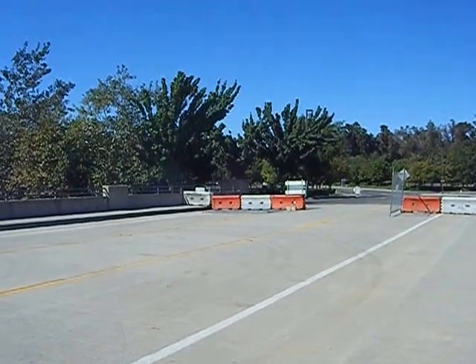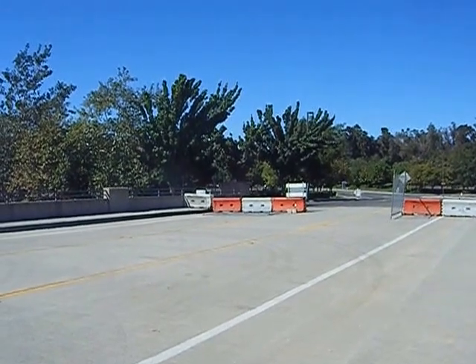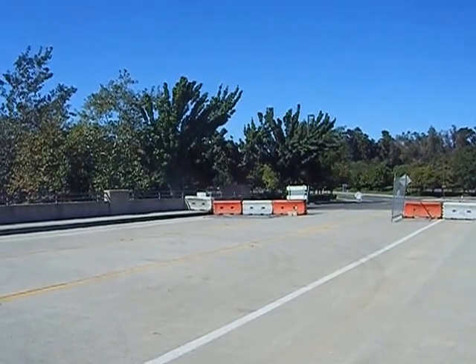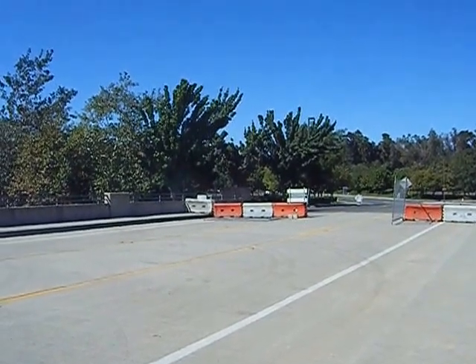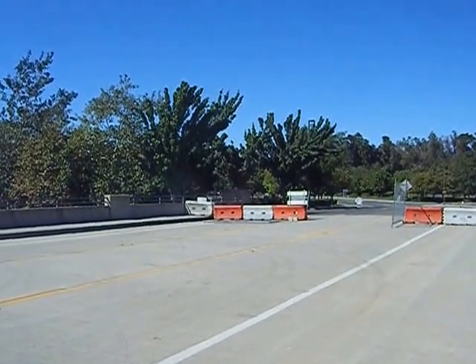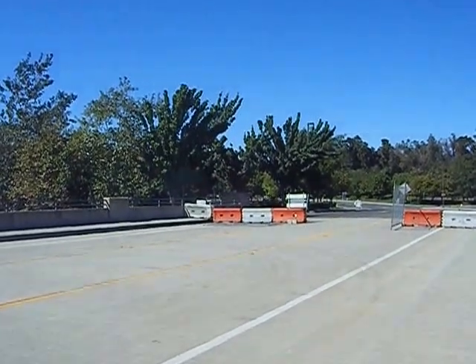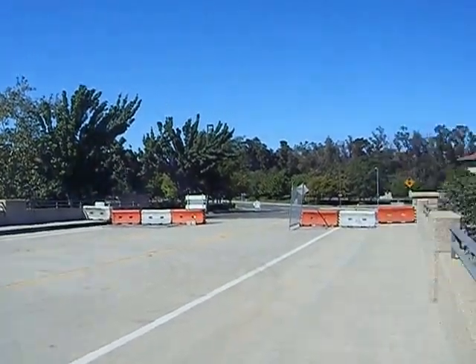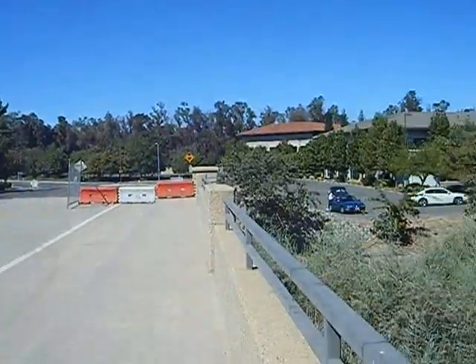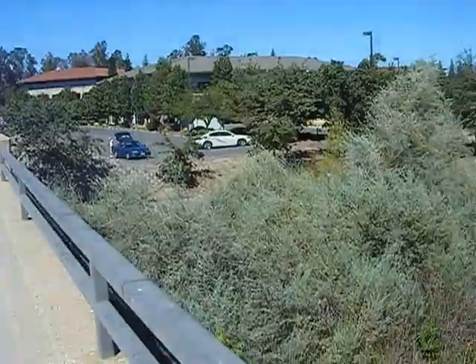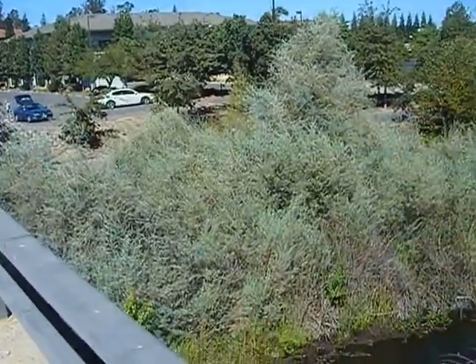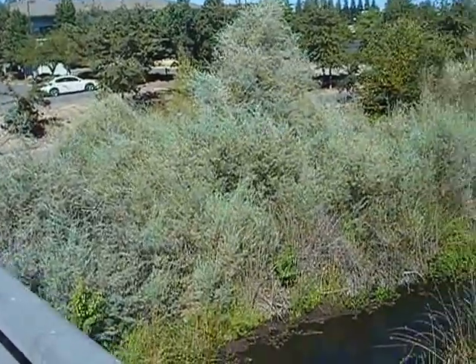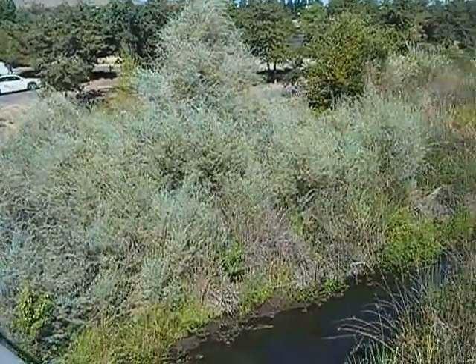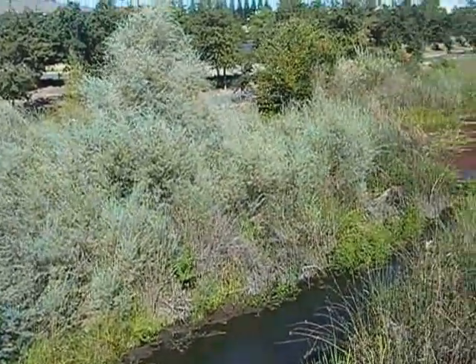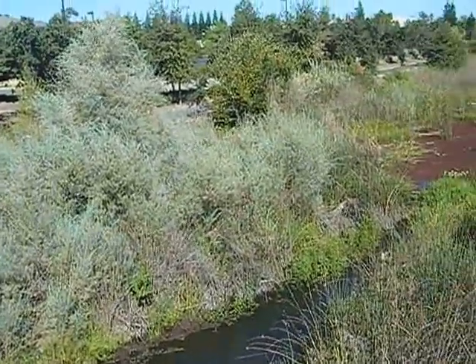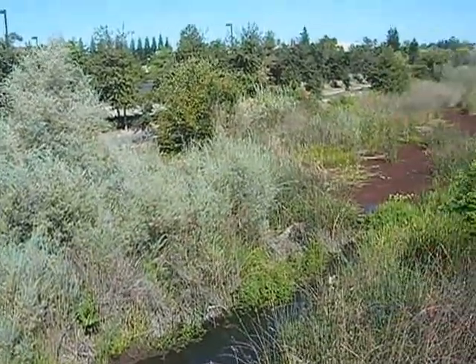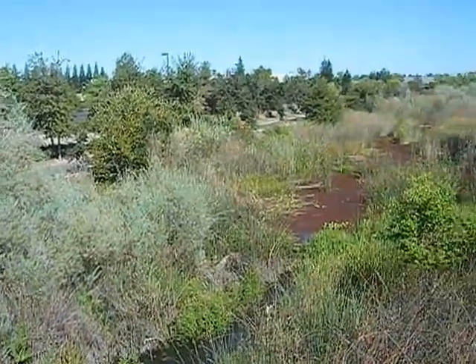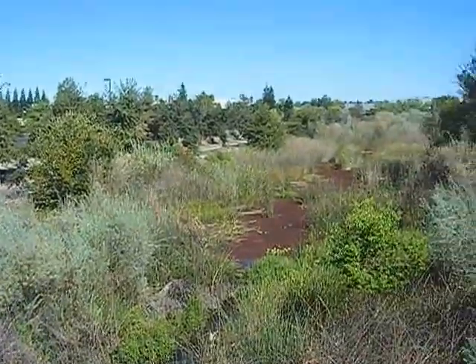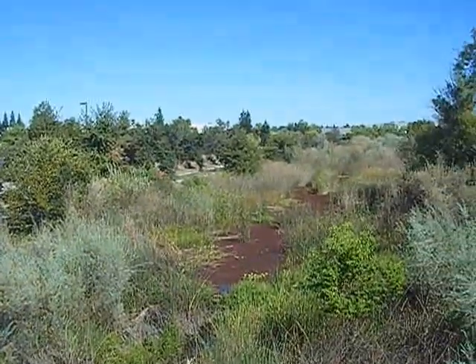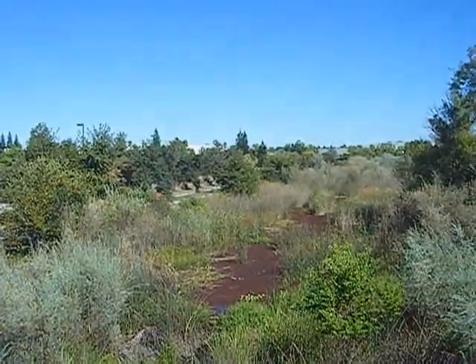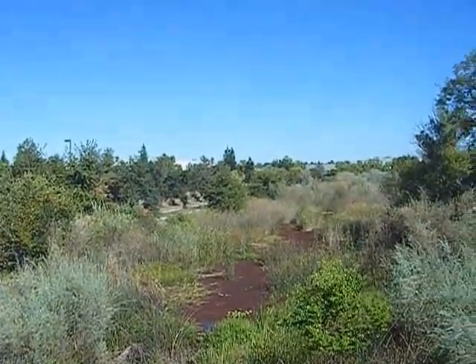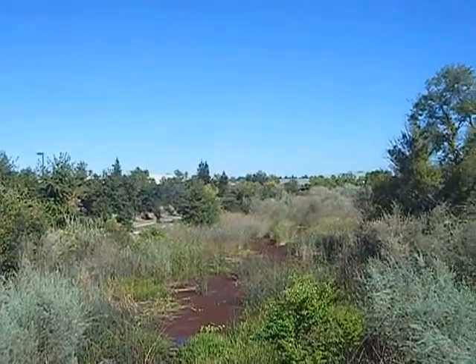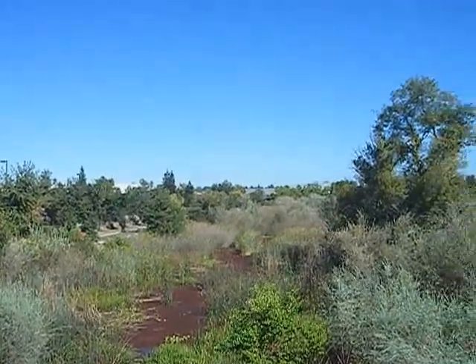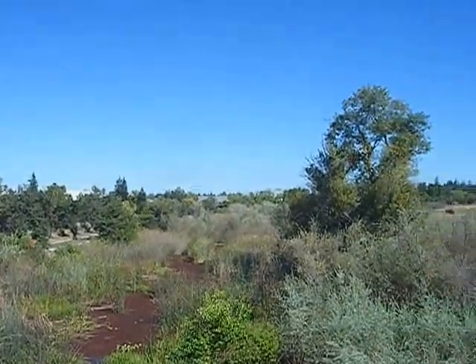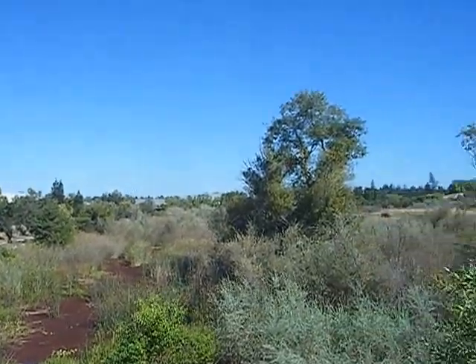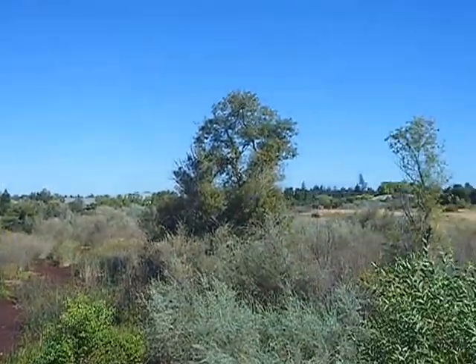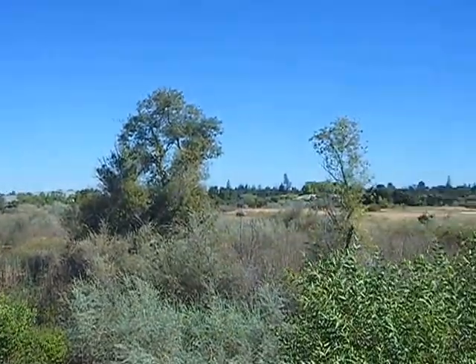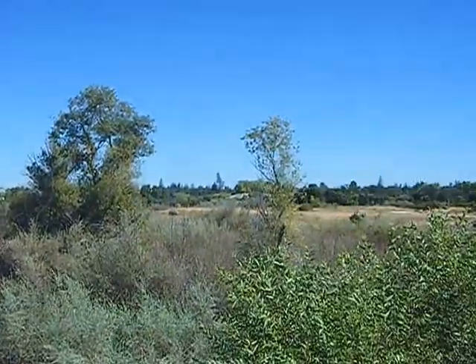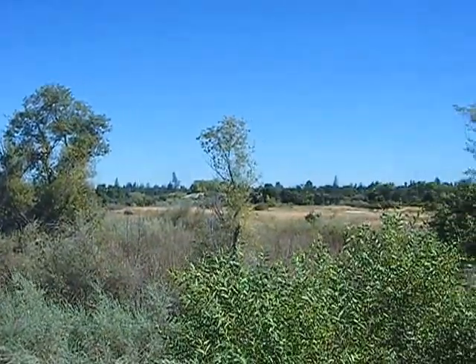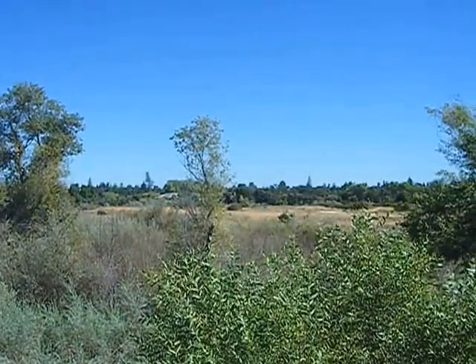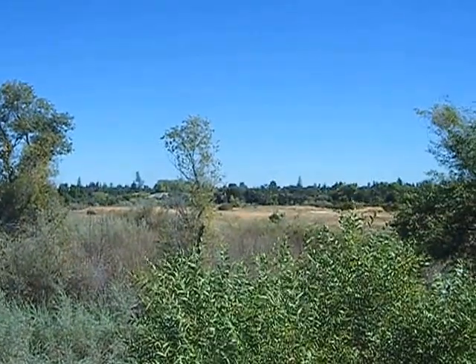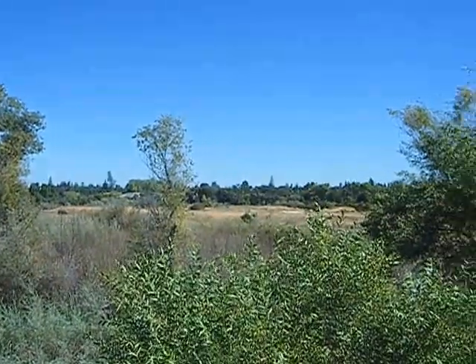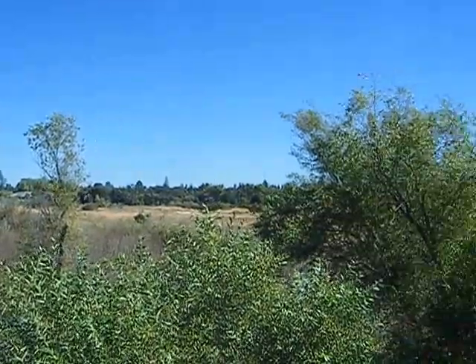Willow Creek is on the other side of Folsom Boulevard, and also right here. Willow Creek surrounds just about every inch of this marshland. You can see the pipe off in the distance.